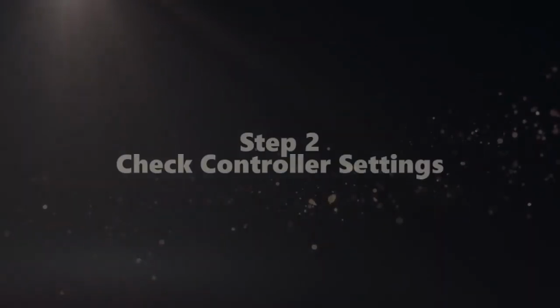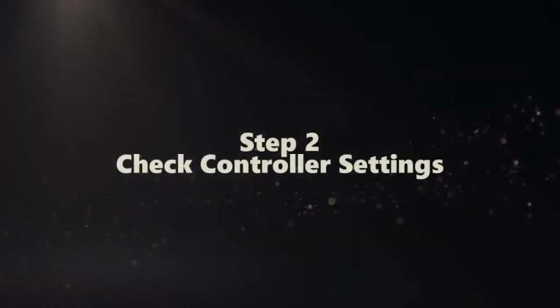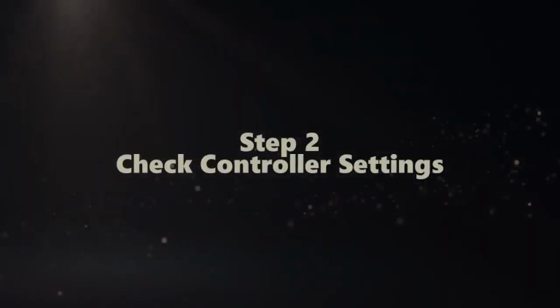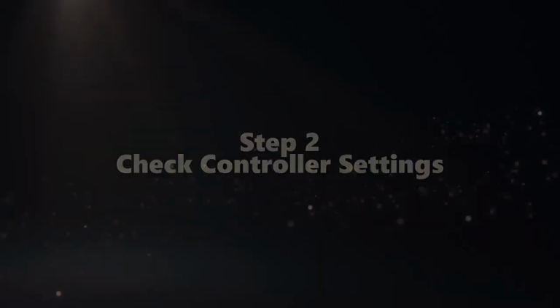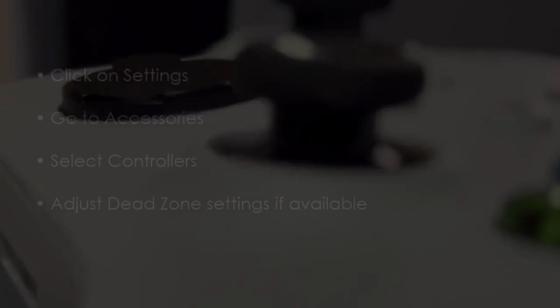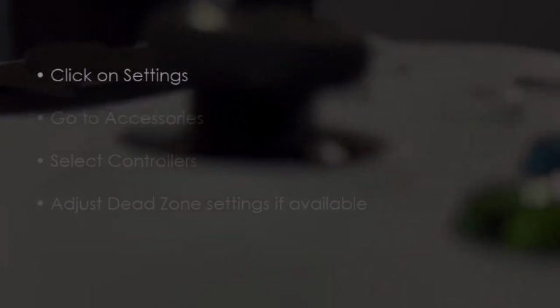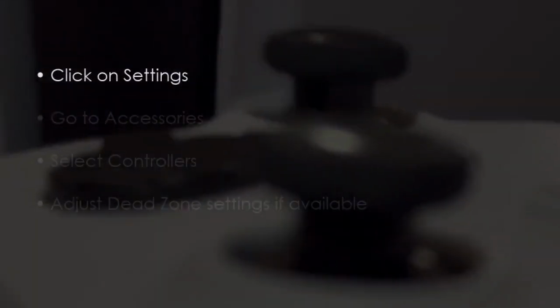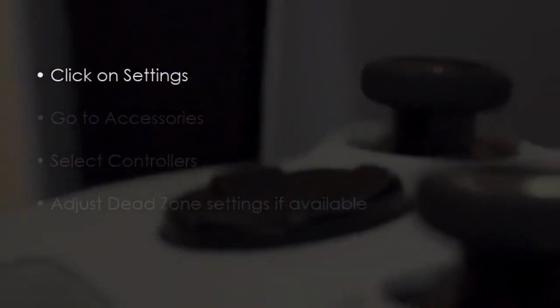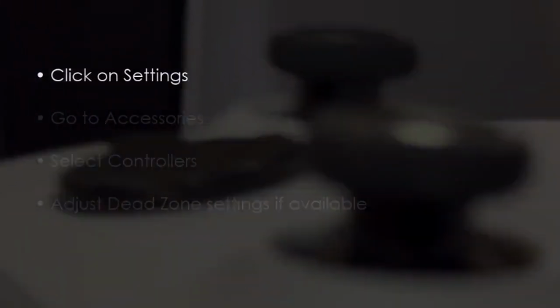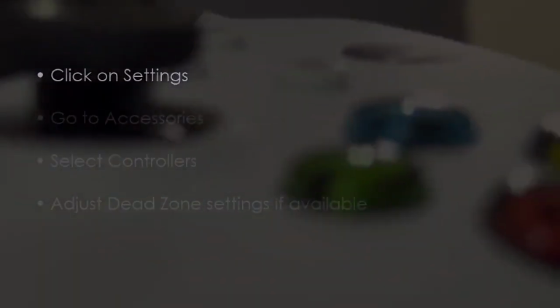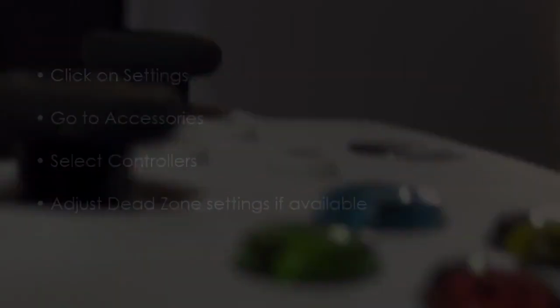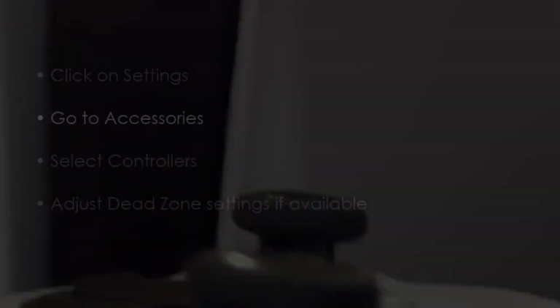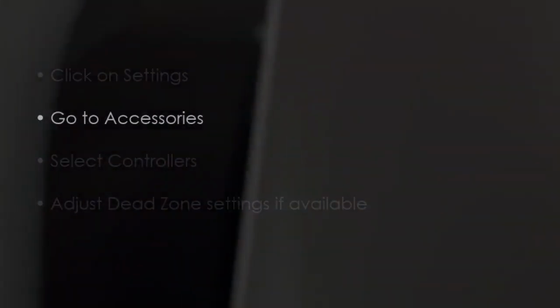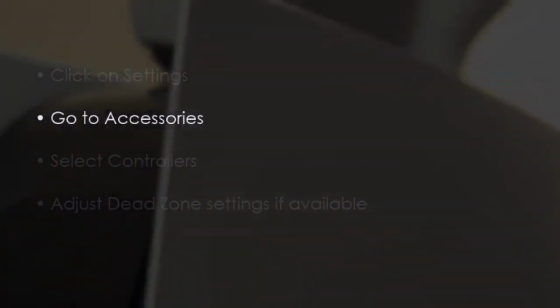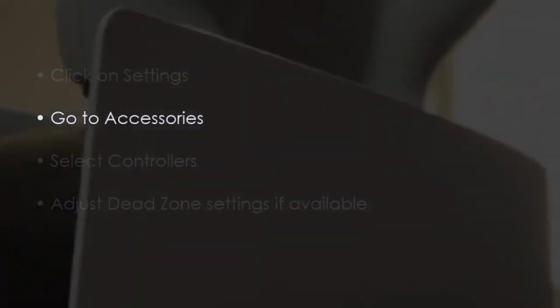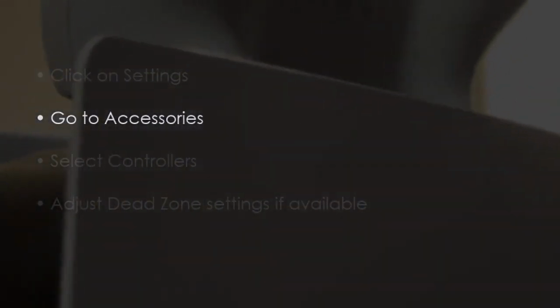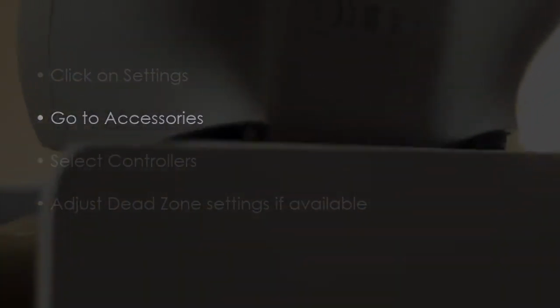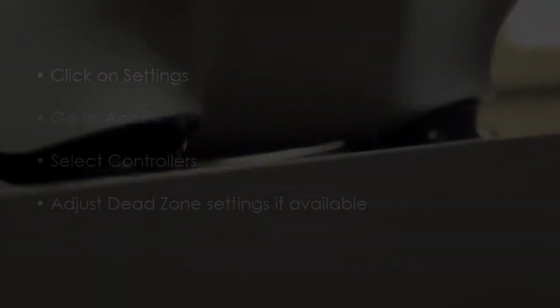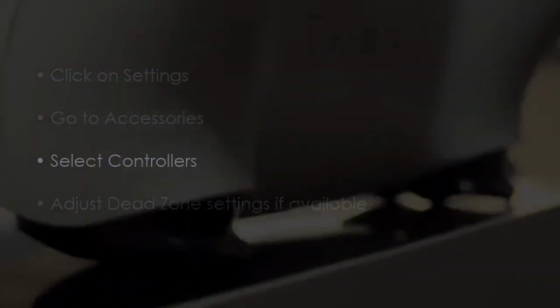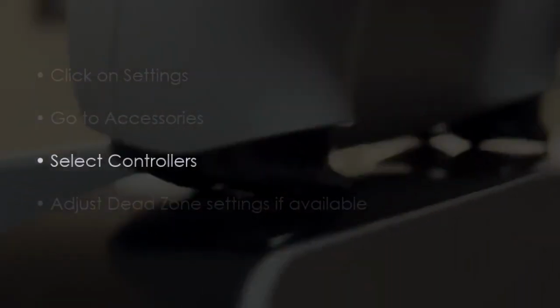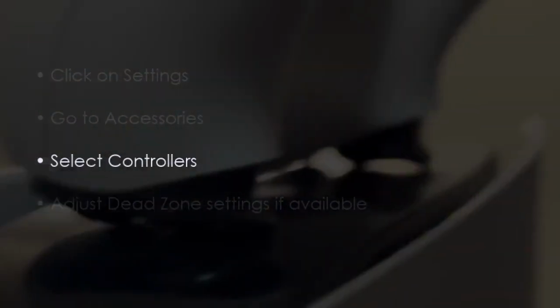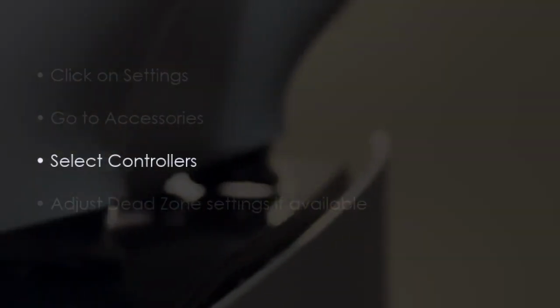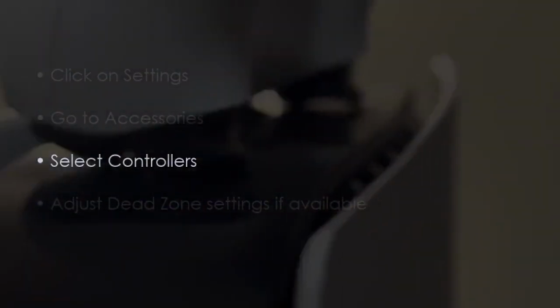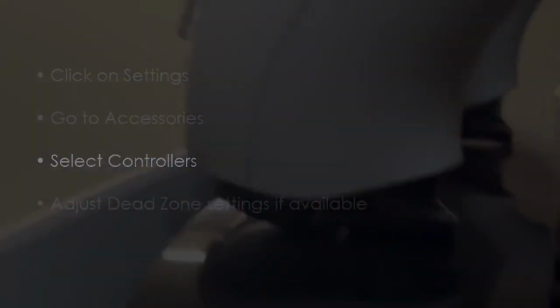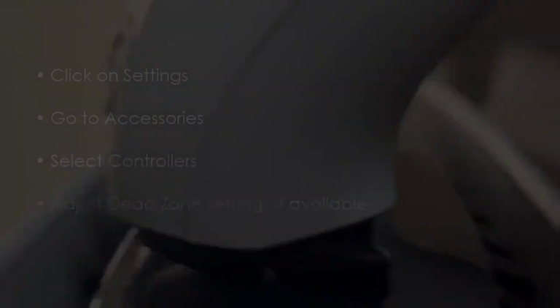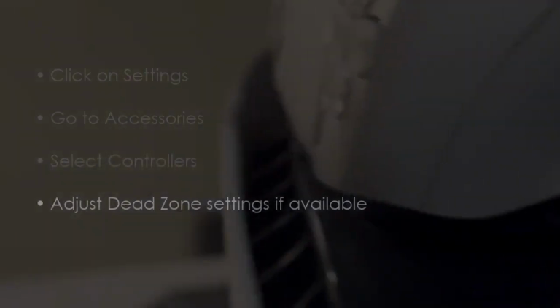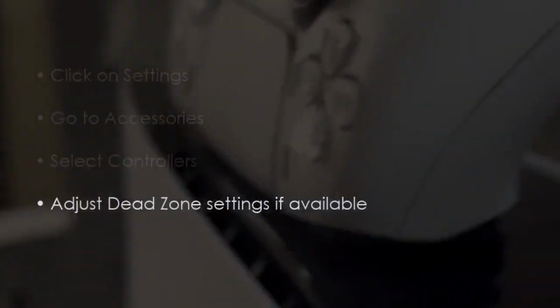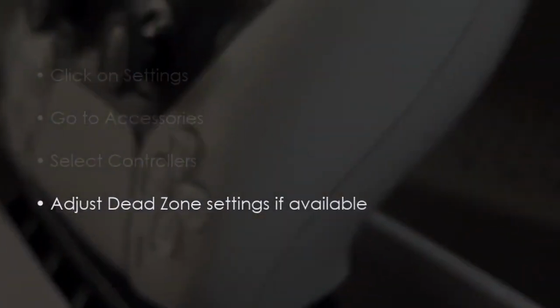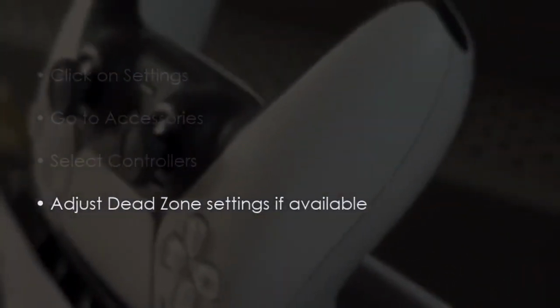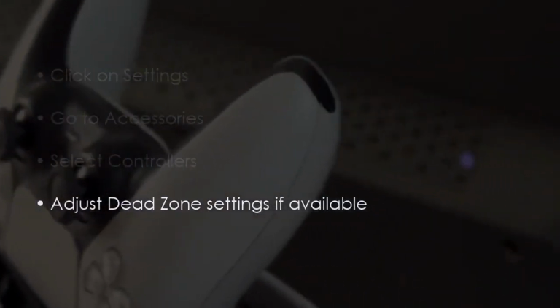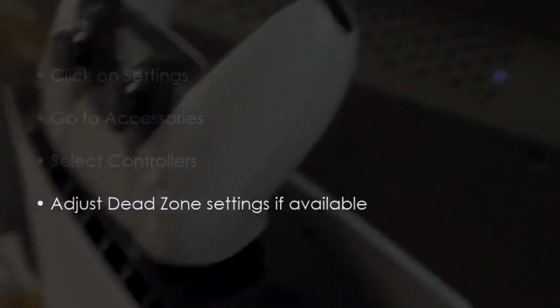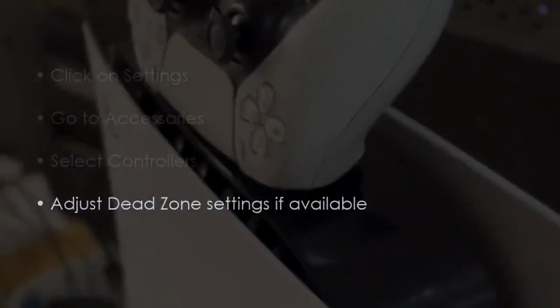Next, check controller settings. Click settings, then go to accessories. After that, select controllers. Then adjust the dead zone settings if available.